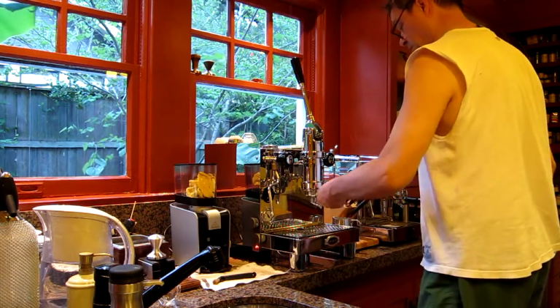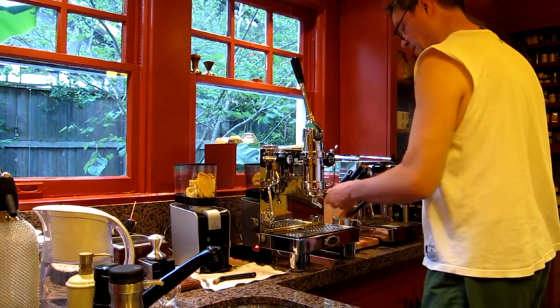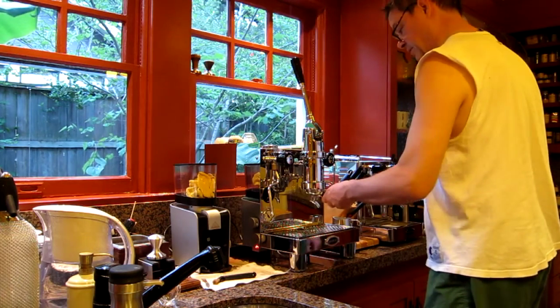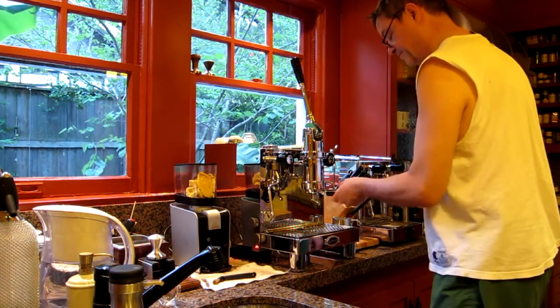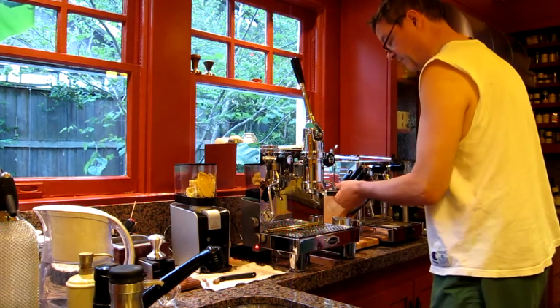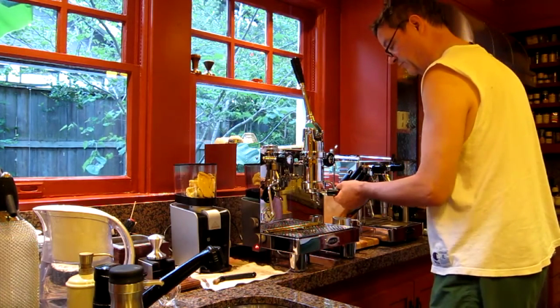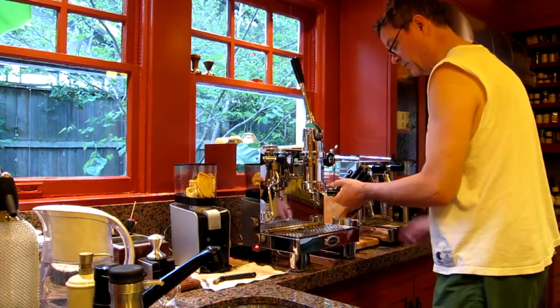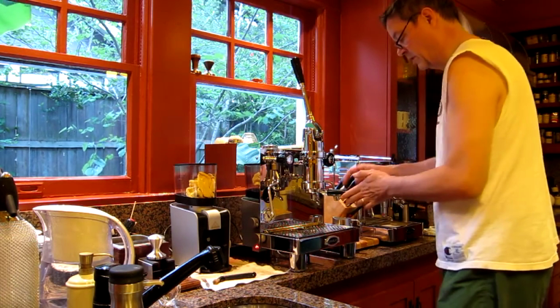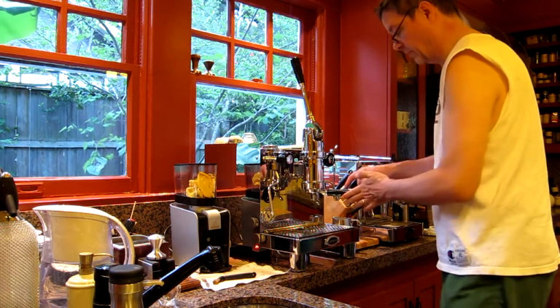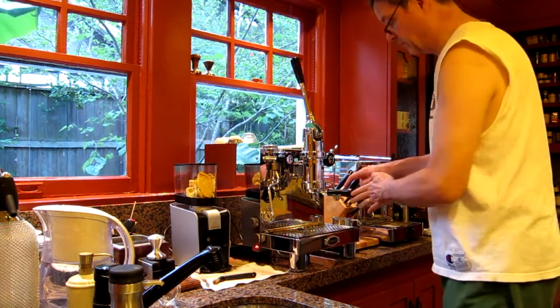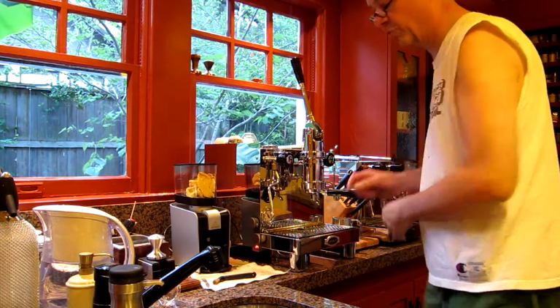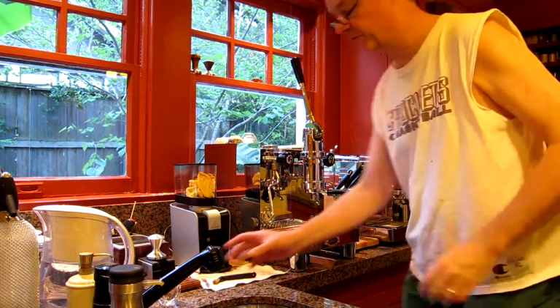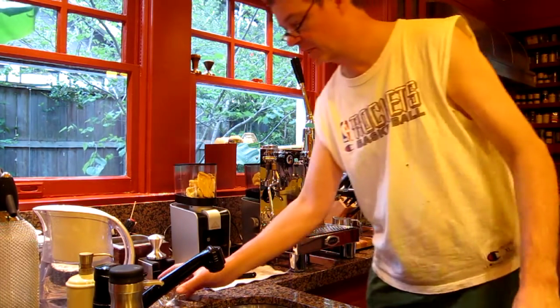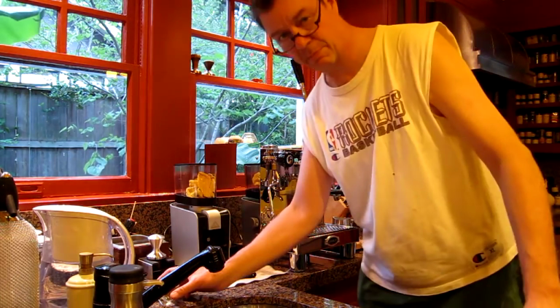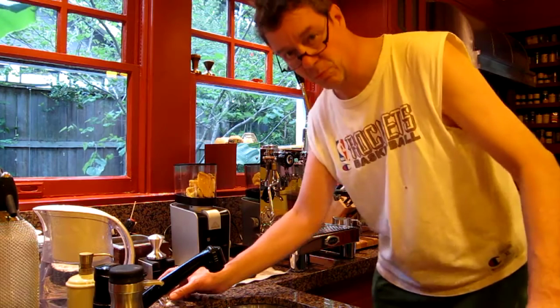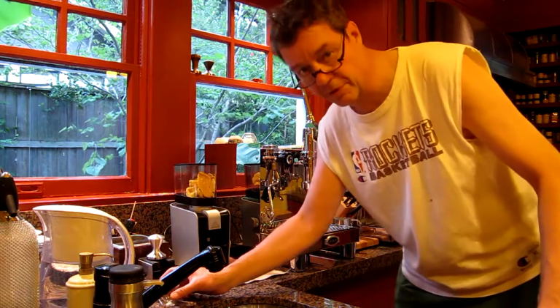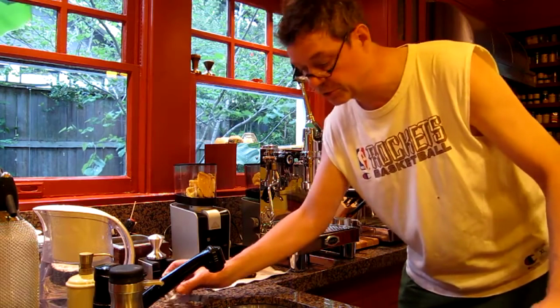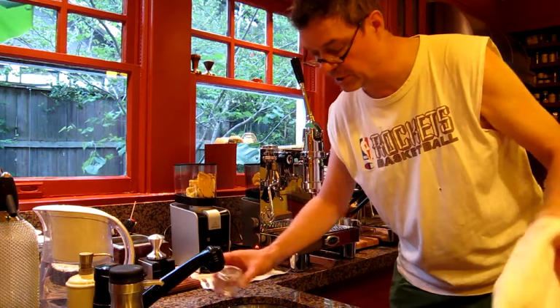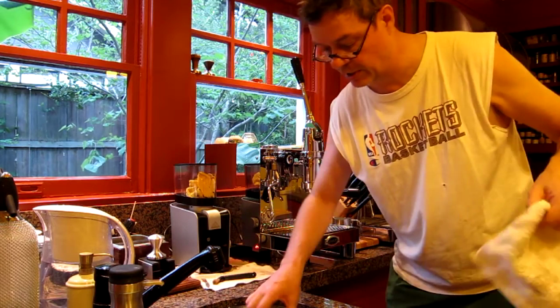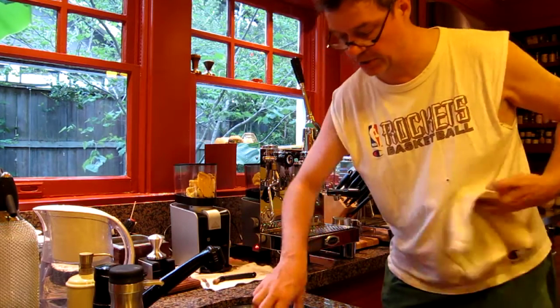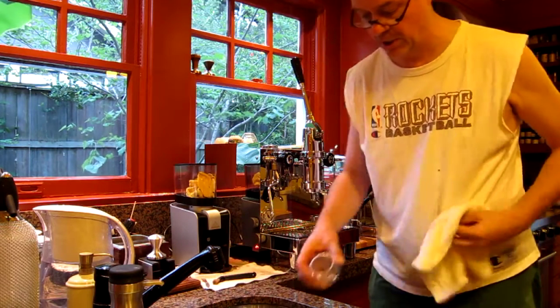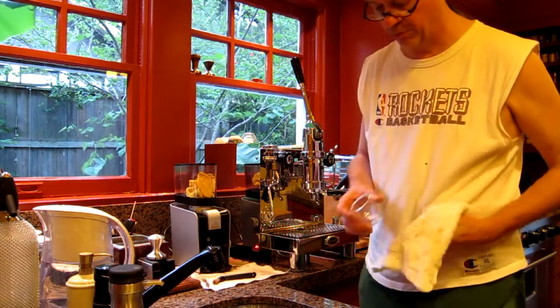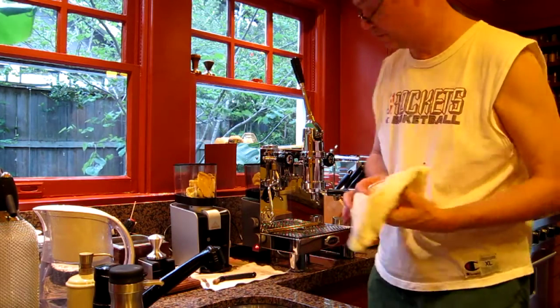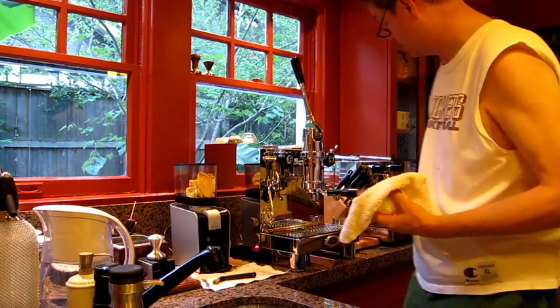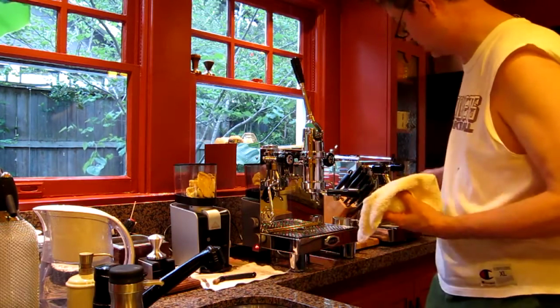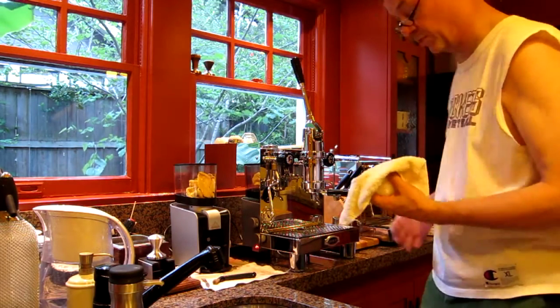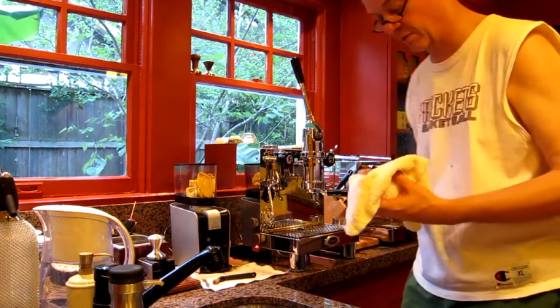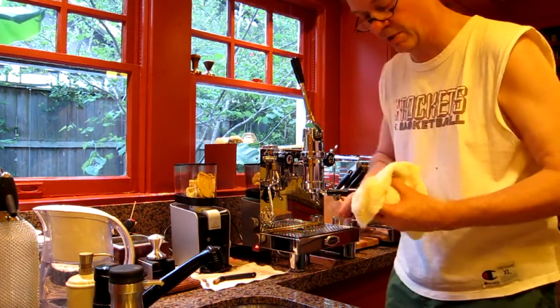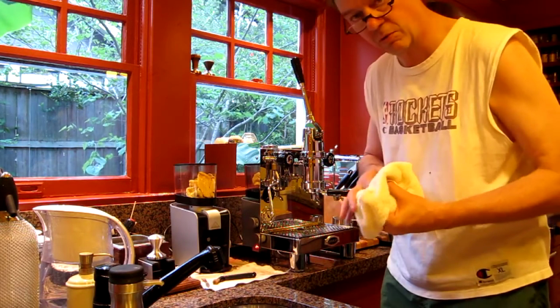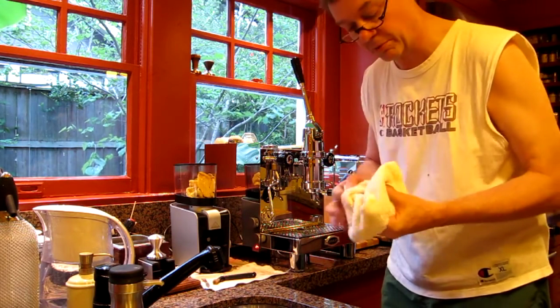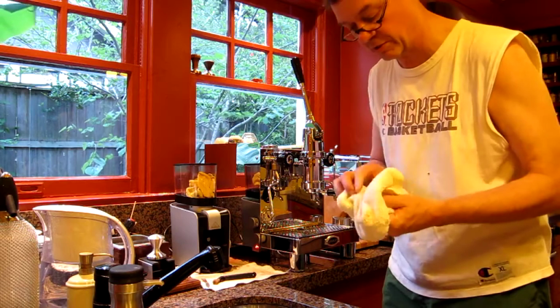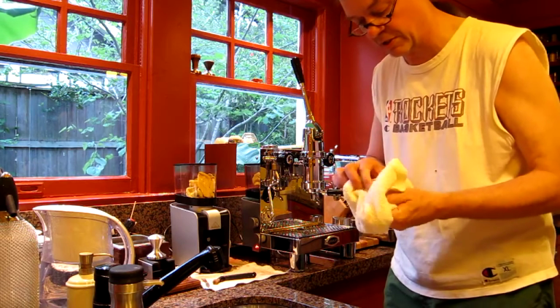Red Barber brushed aluminum and a concave tamper. Lock it in. I'm not using the portafilter that came with this machine — I actually prefer the one that came with the Quick Mill Andreja.